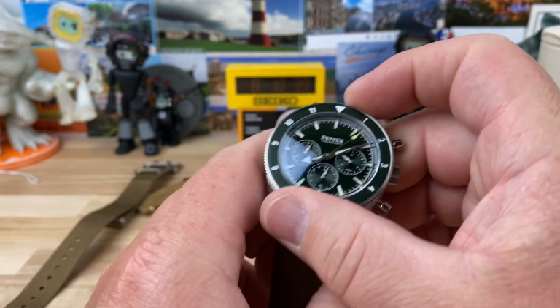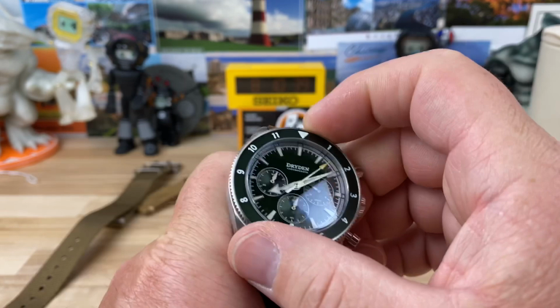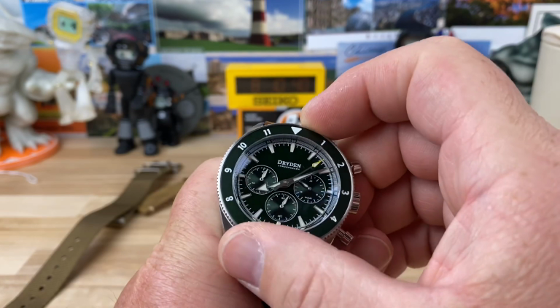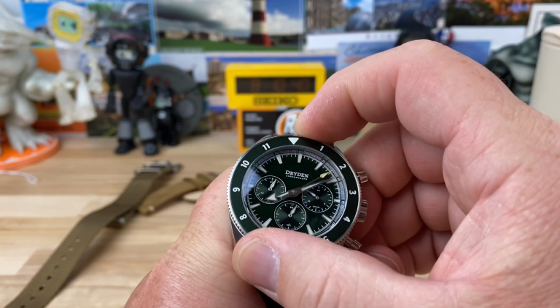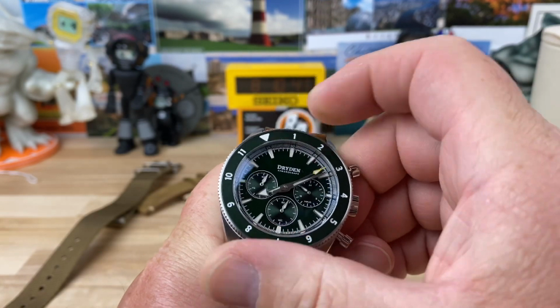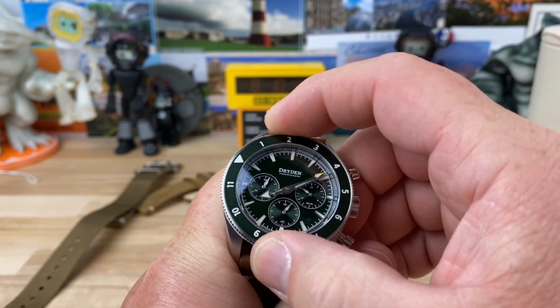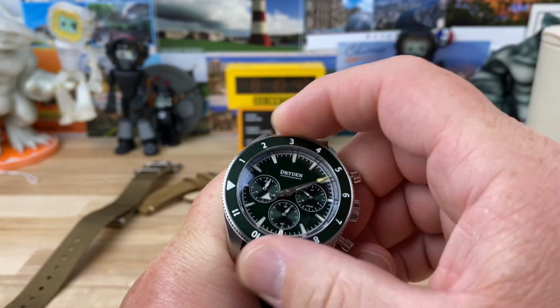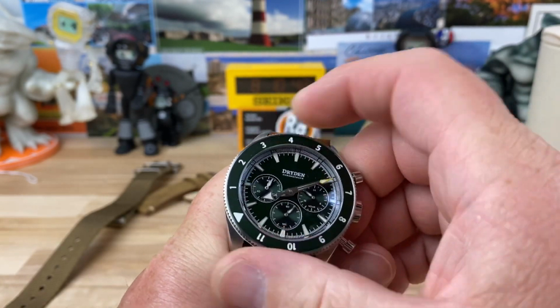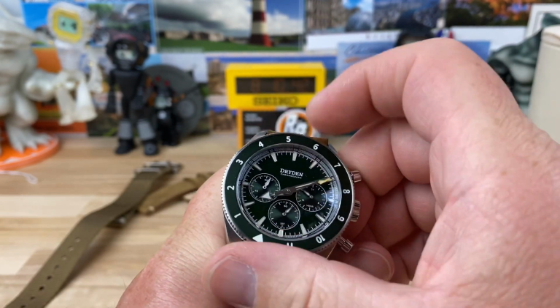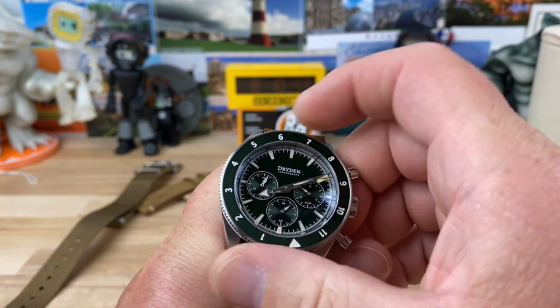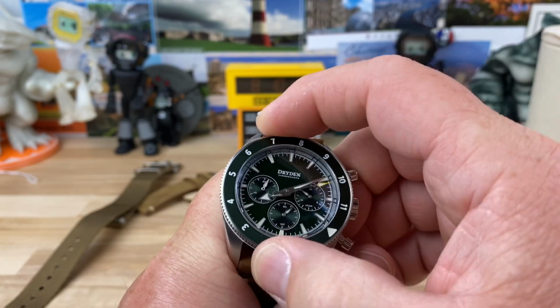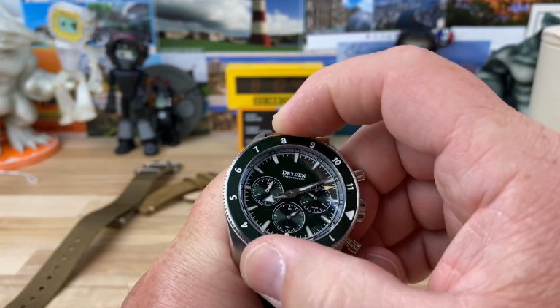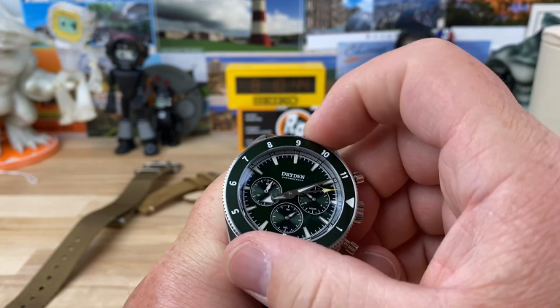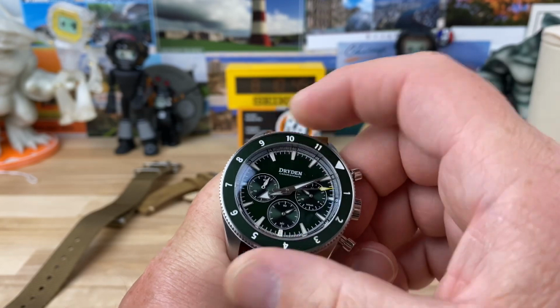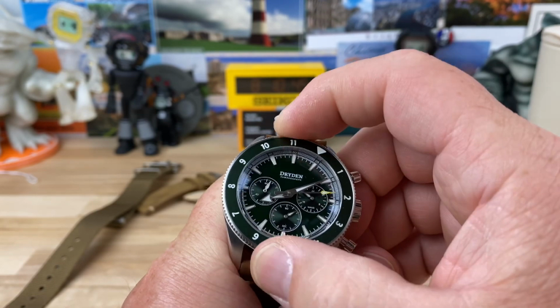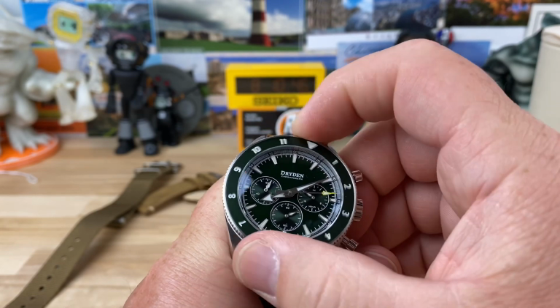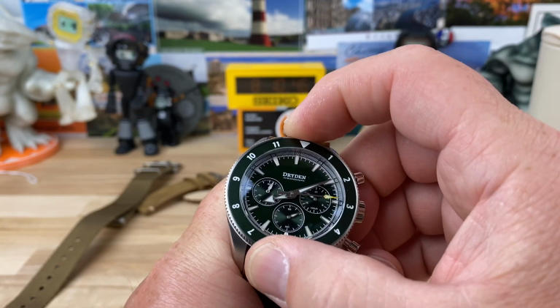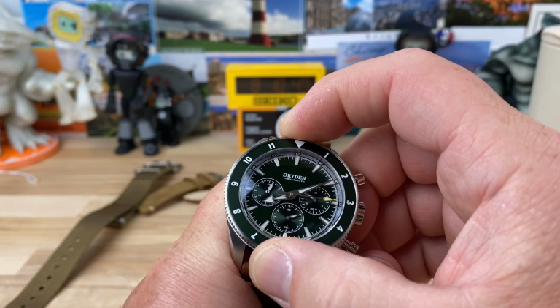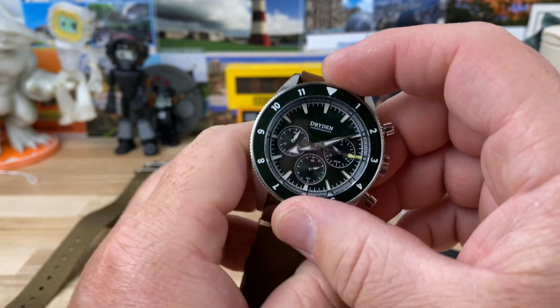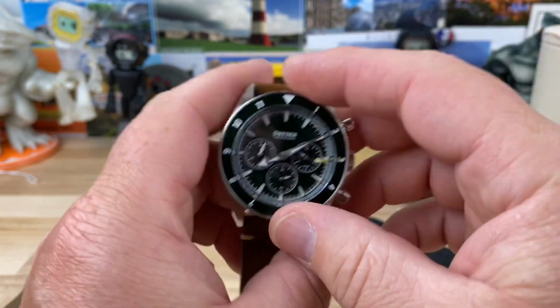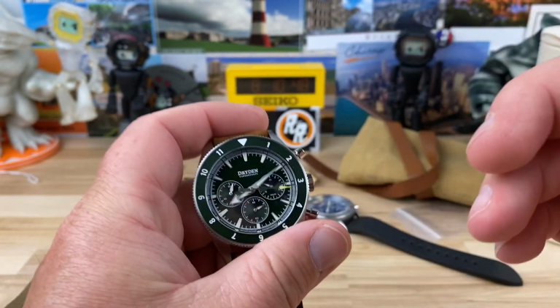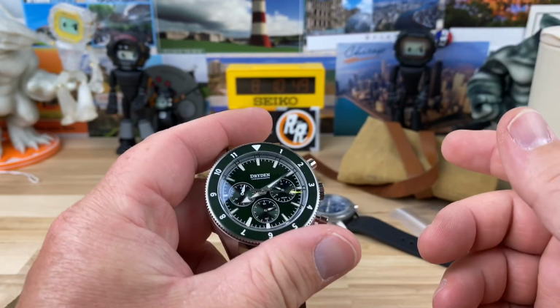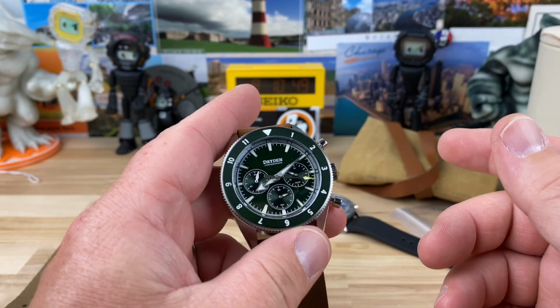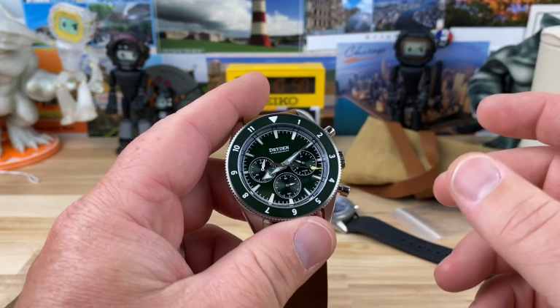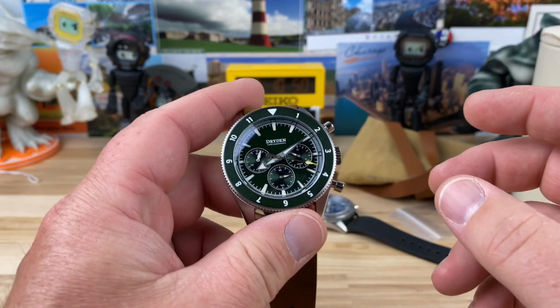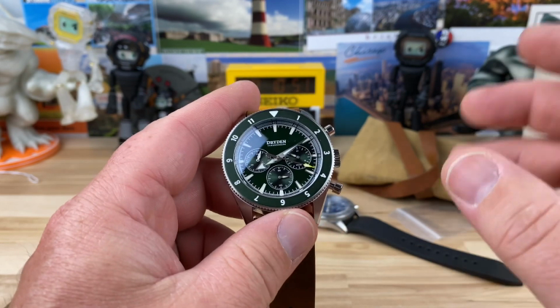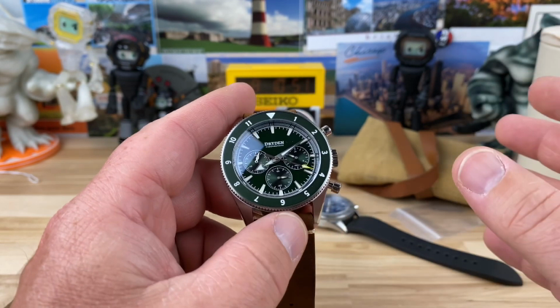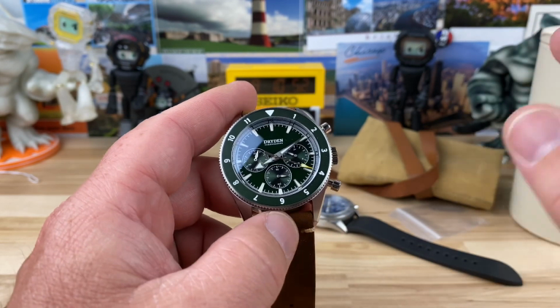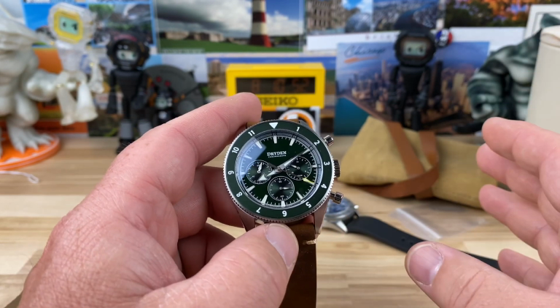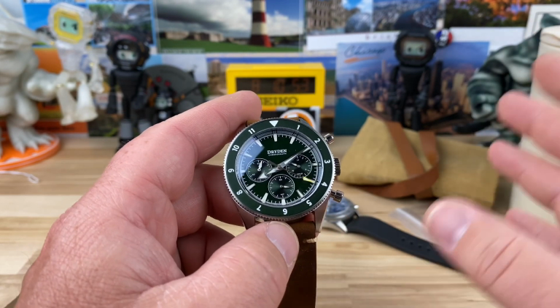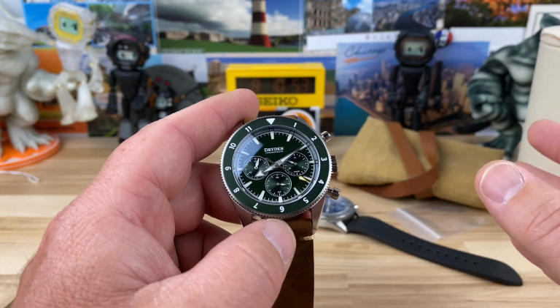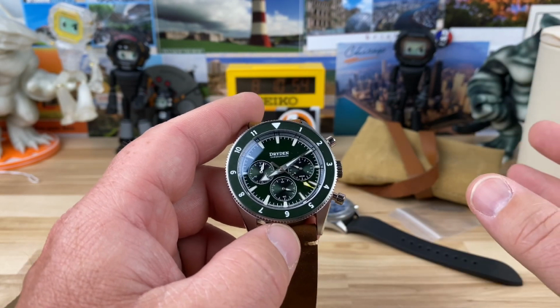The bezel is 120-click unidirectional — not bi-directional. There's SuperLuminova on it; I'm not sure which formula. I'll do a lume shot at the end and maybe we can figure it out together.